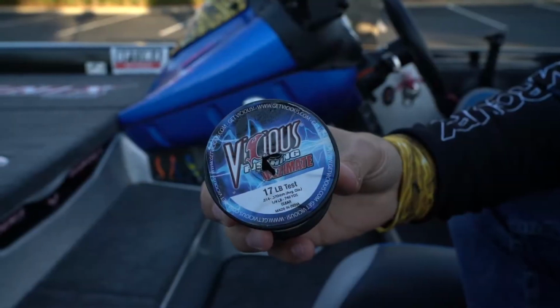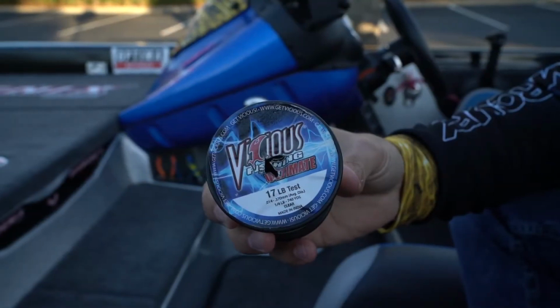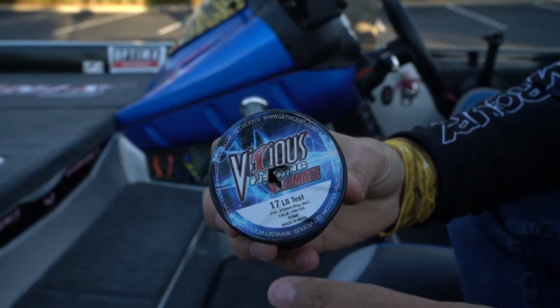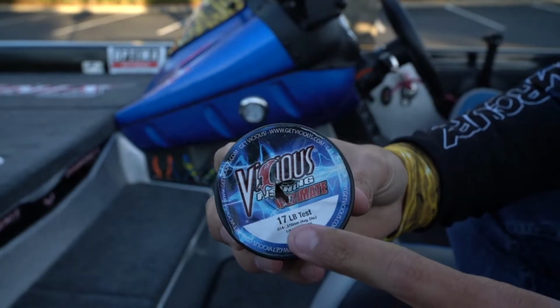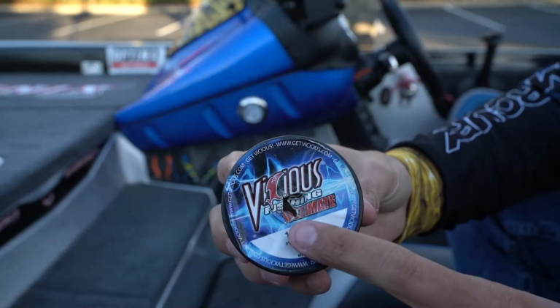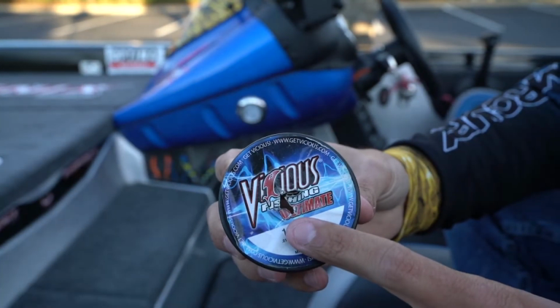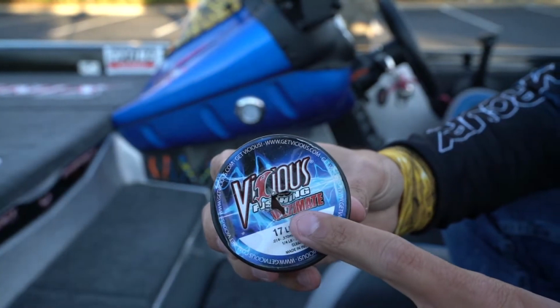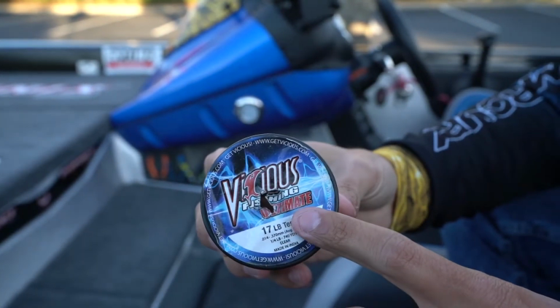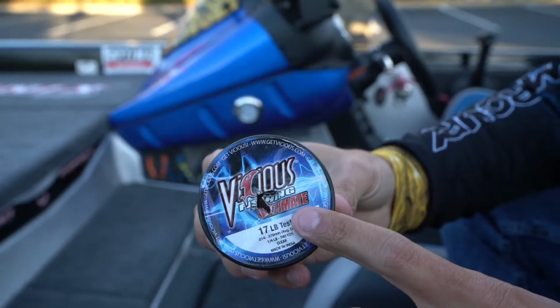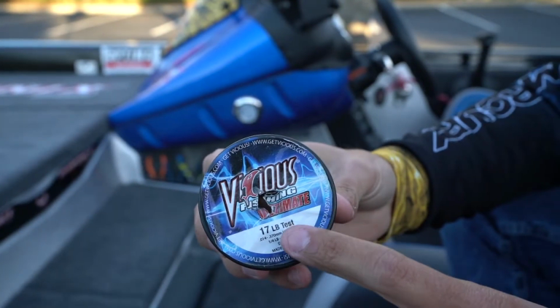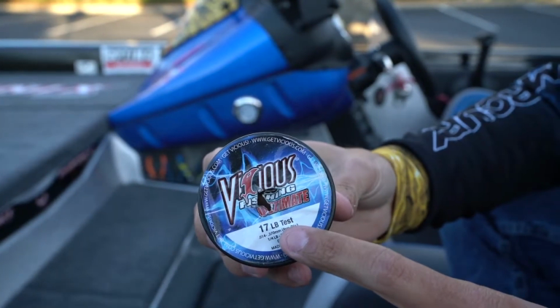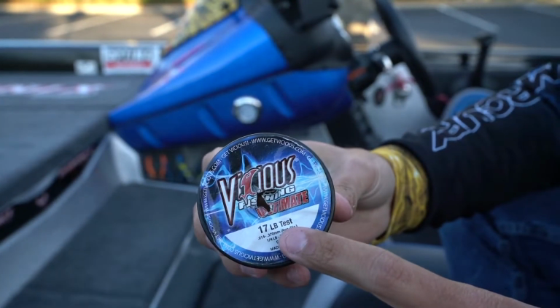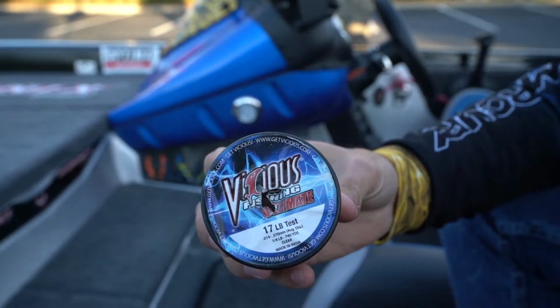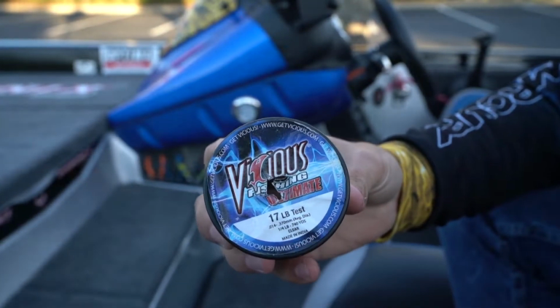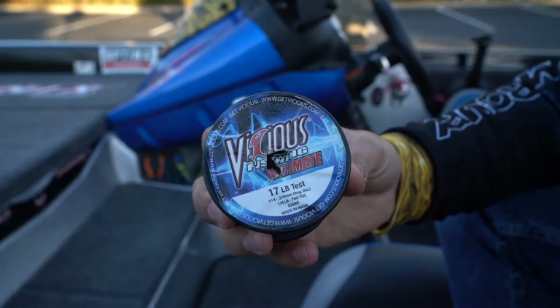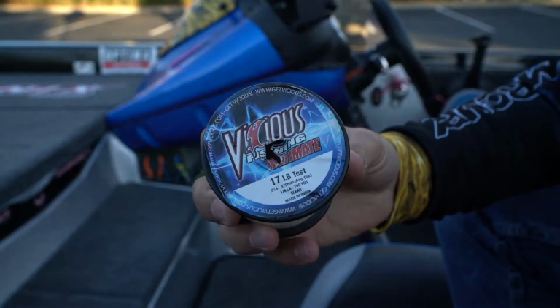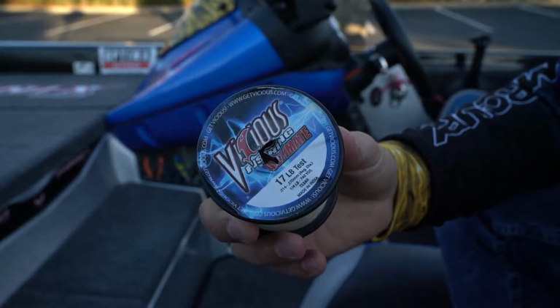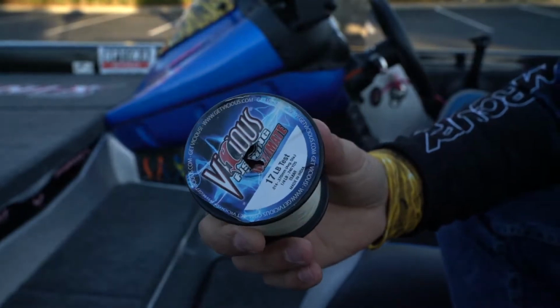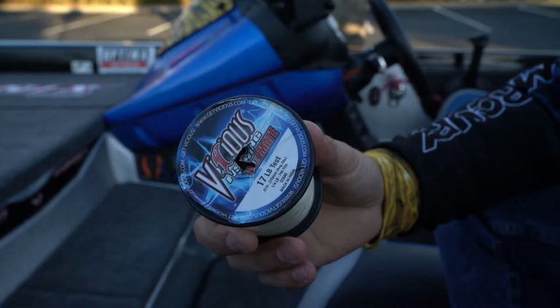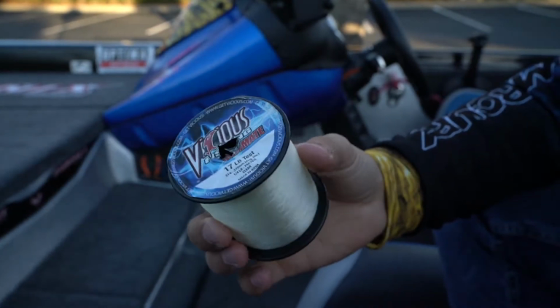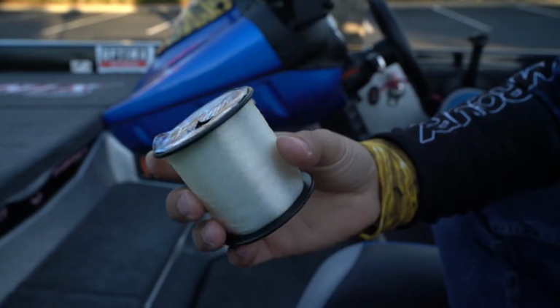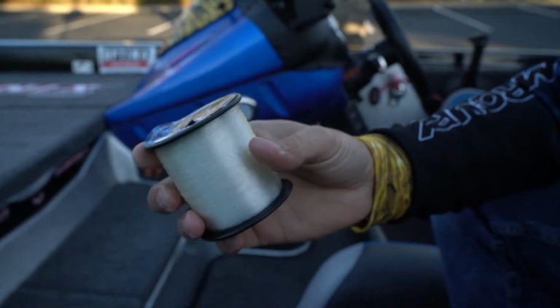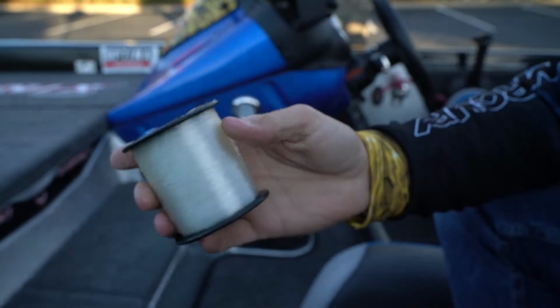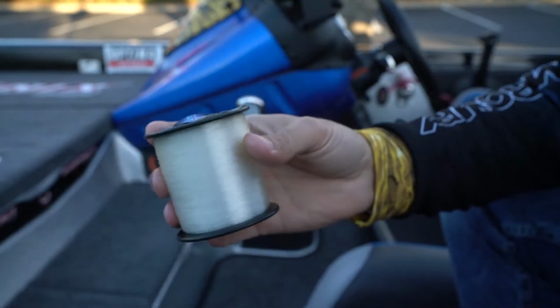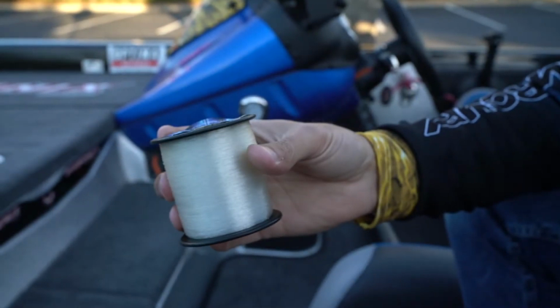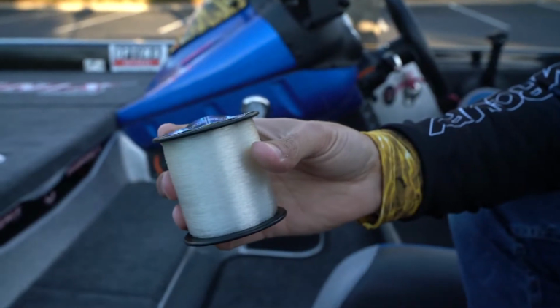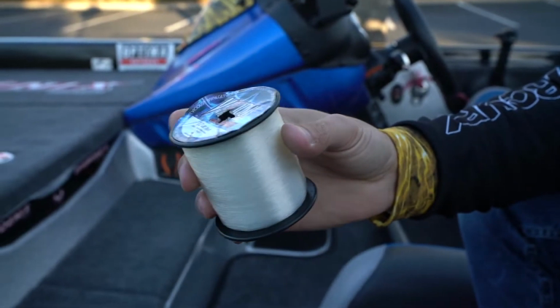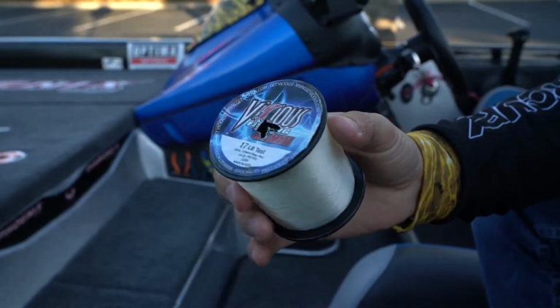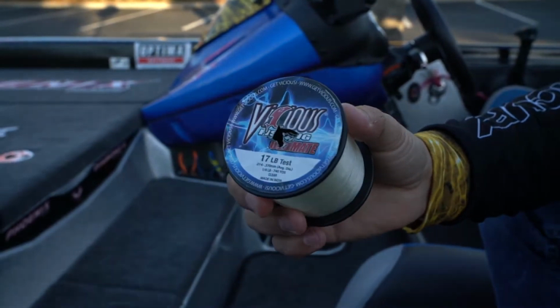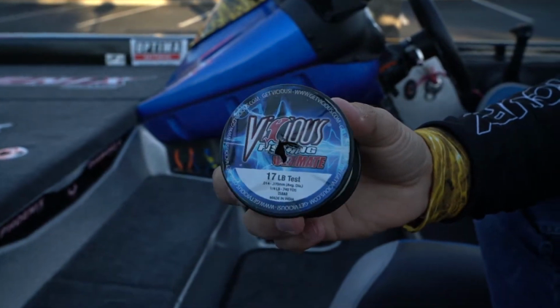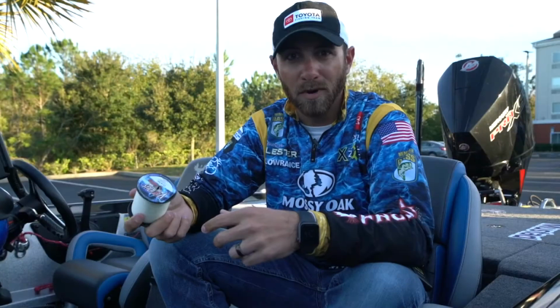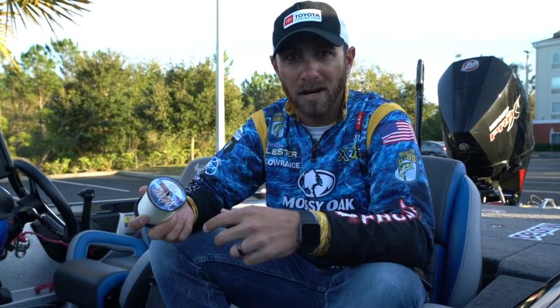I still use it a lot, particularly on topwater baits — a topwater prop bait and a topwater popping style bait like a pop bar. That's when I like to throw mono.